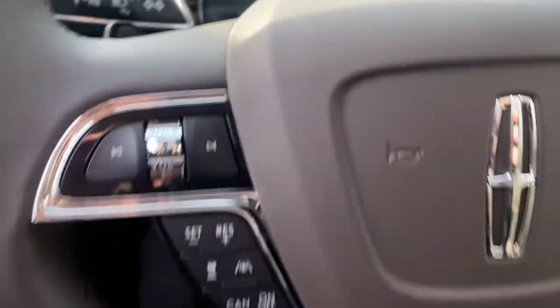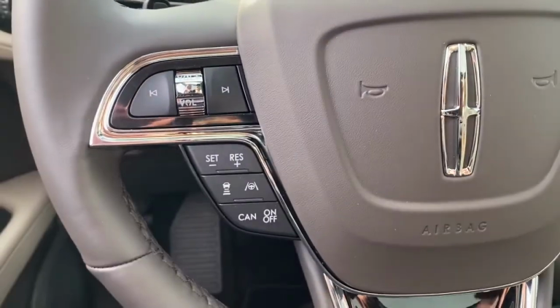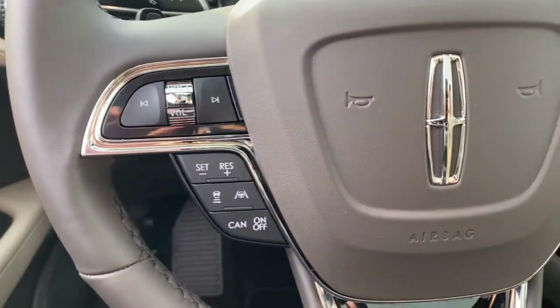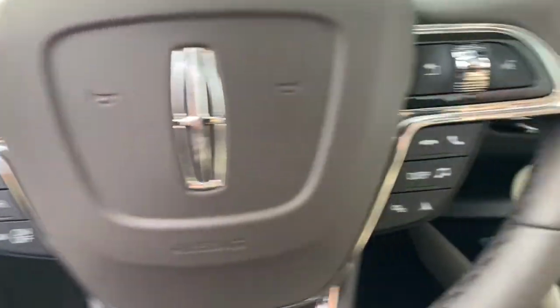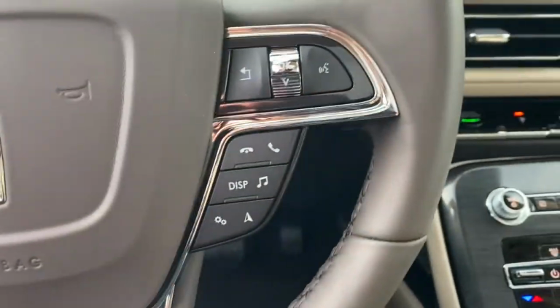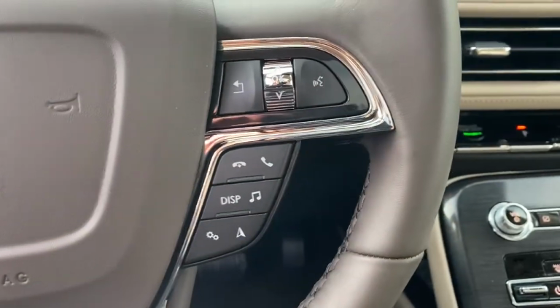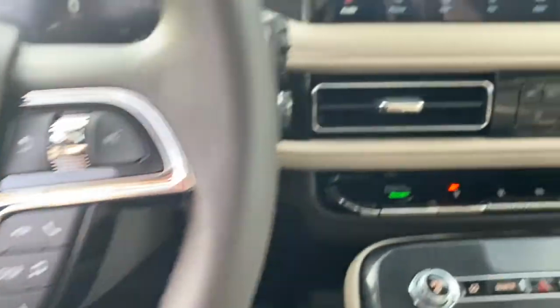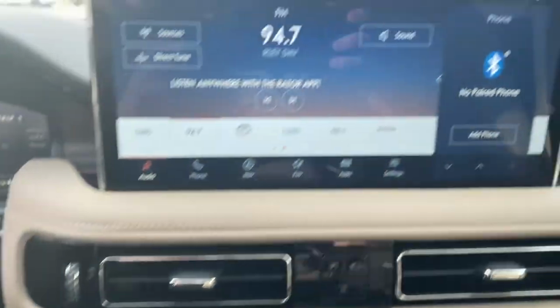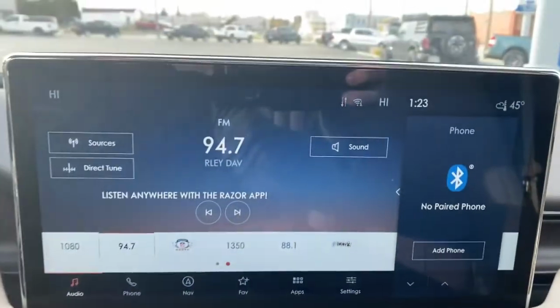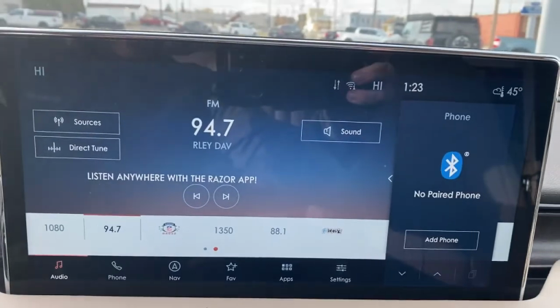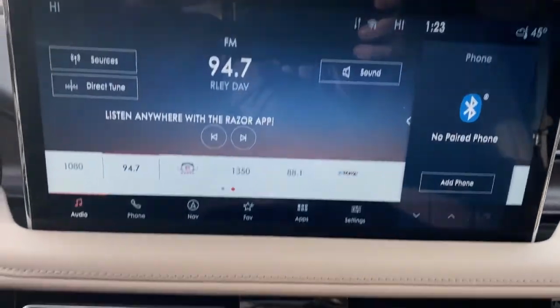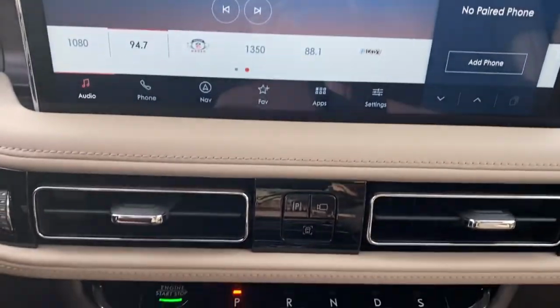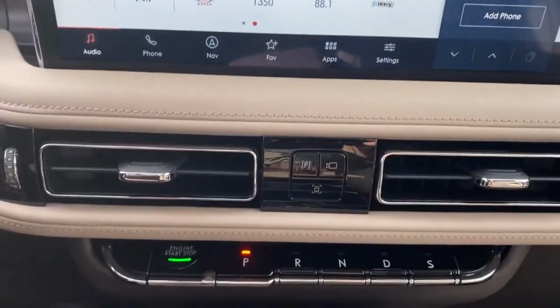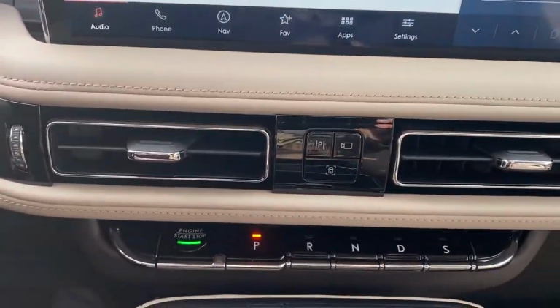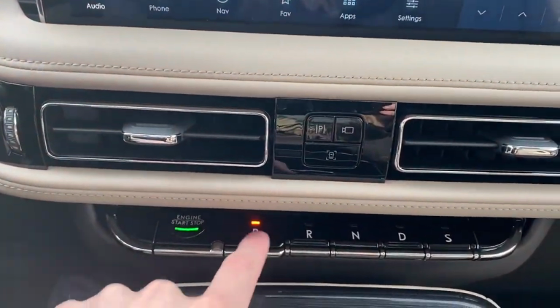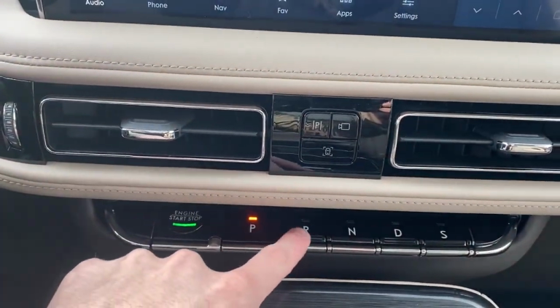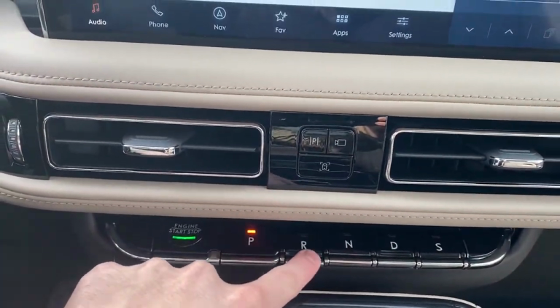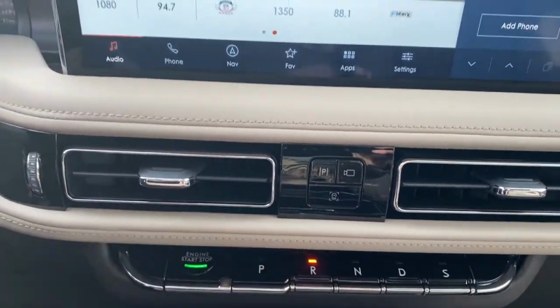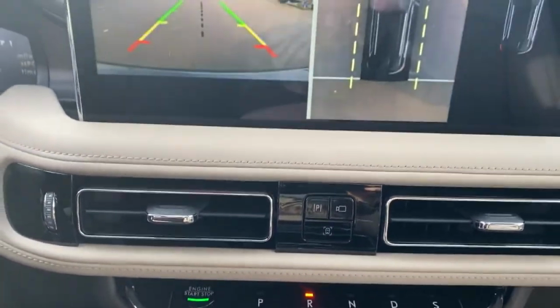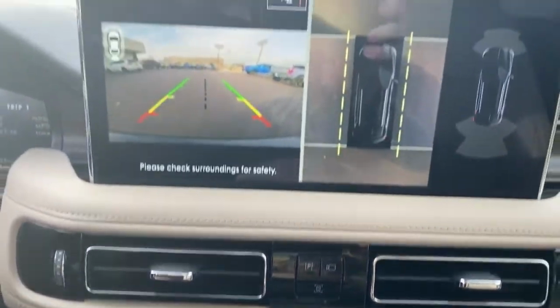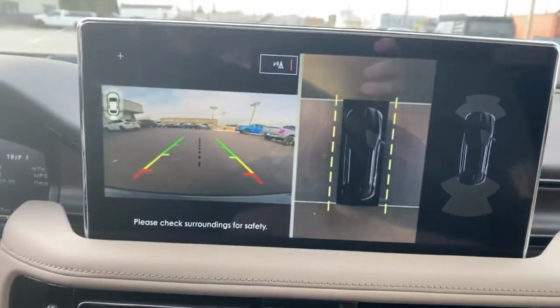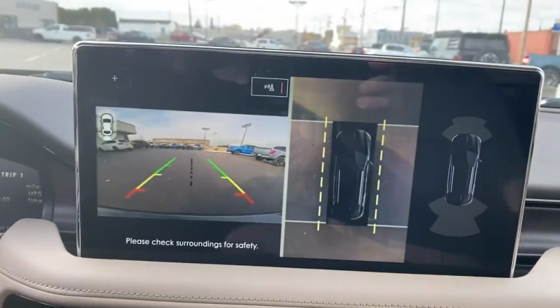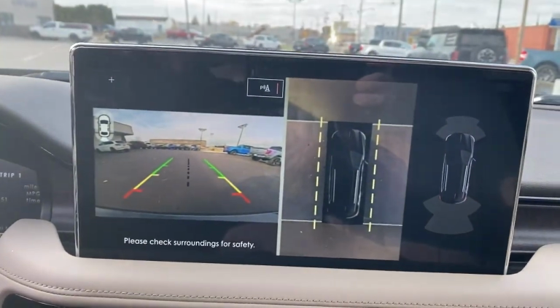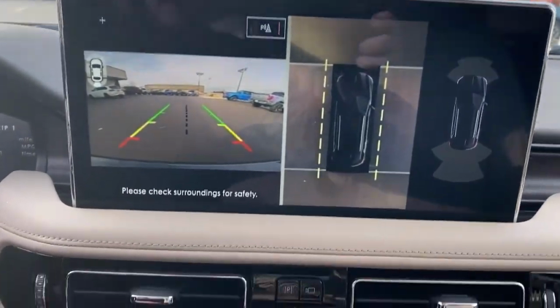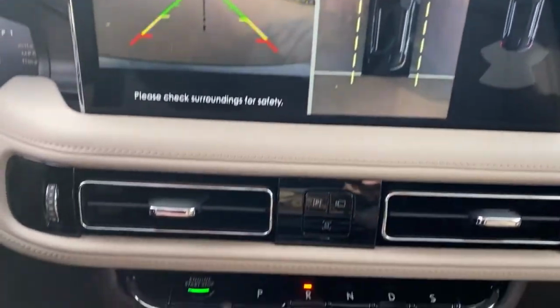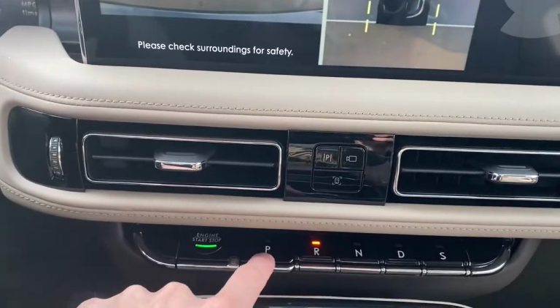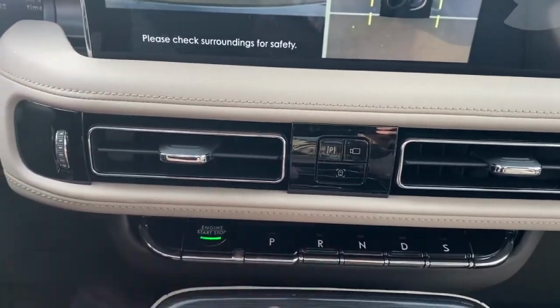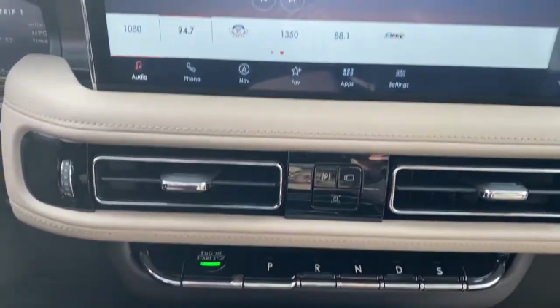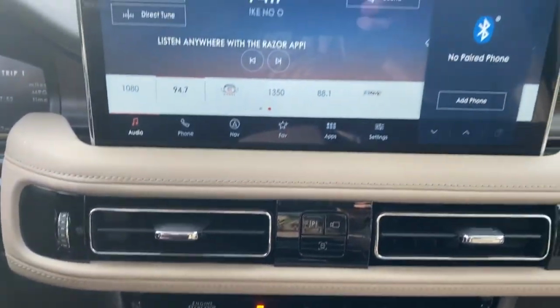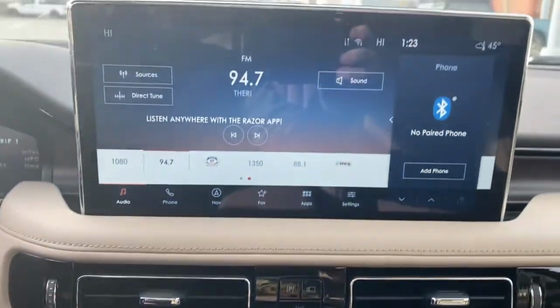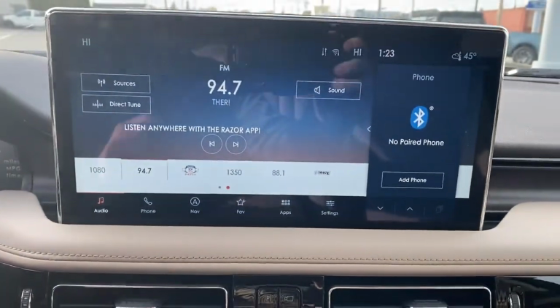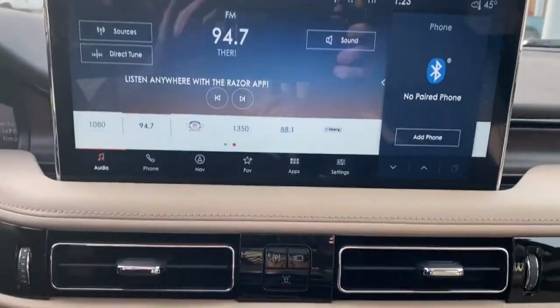These are just some of the great options this vehicle comes with: panoramic roof, all-wheel drive, navigation system, keyless entry, sun/moonroof.